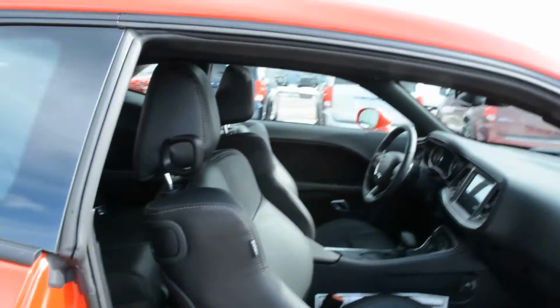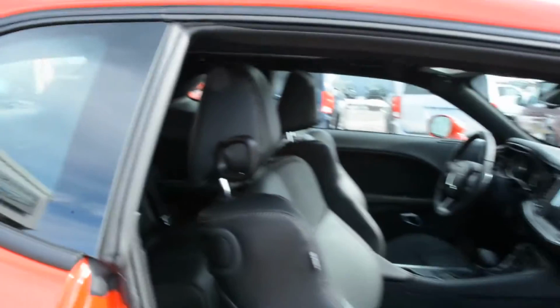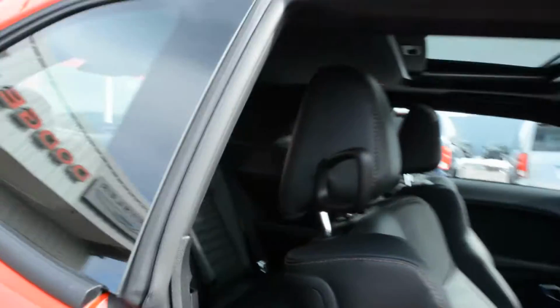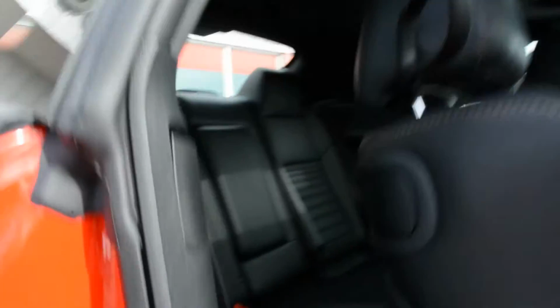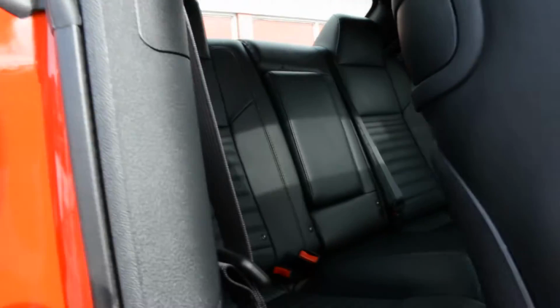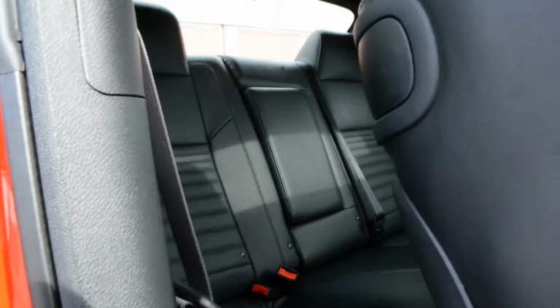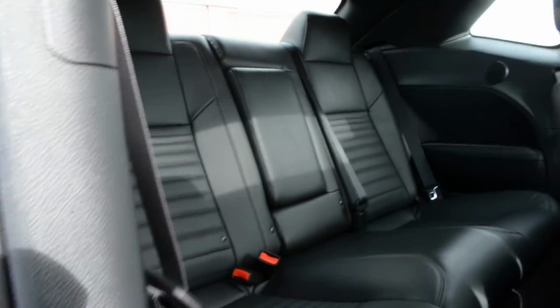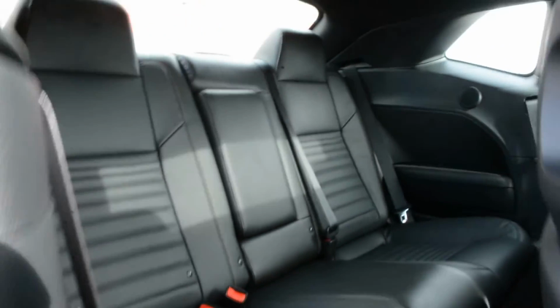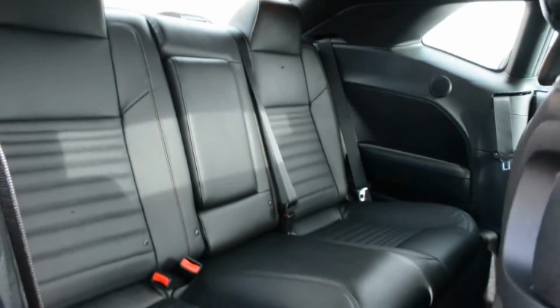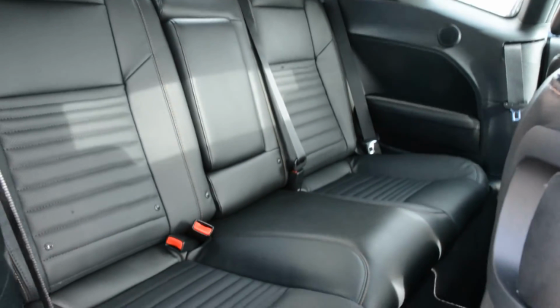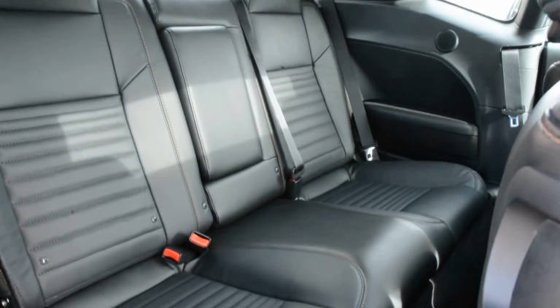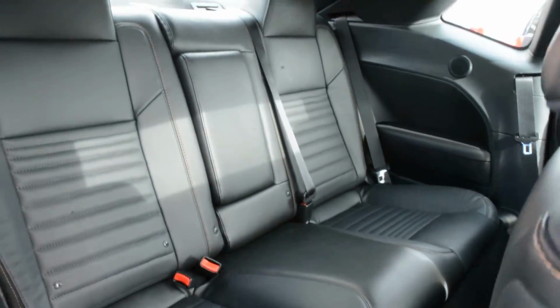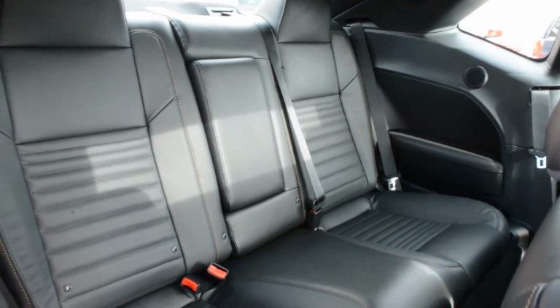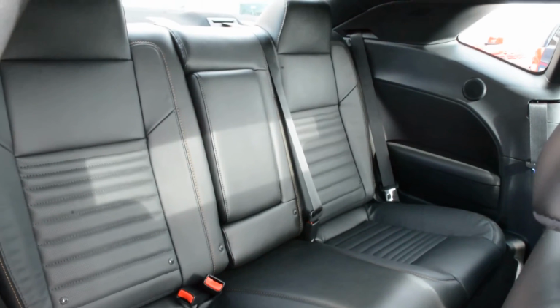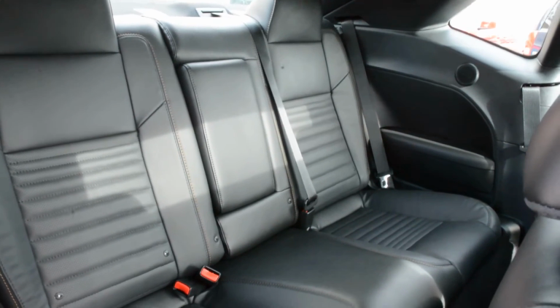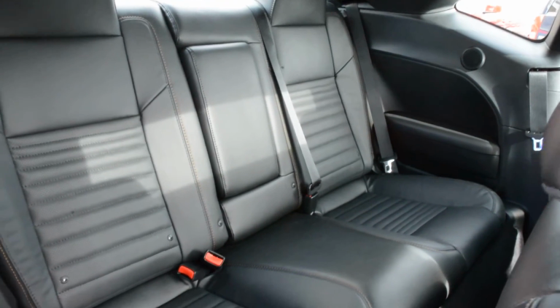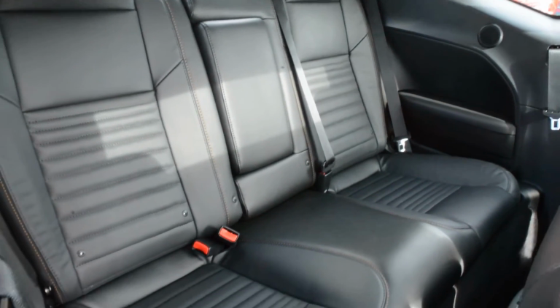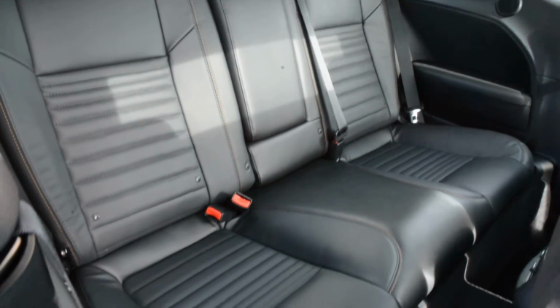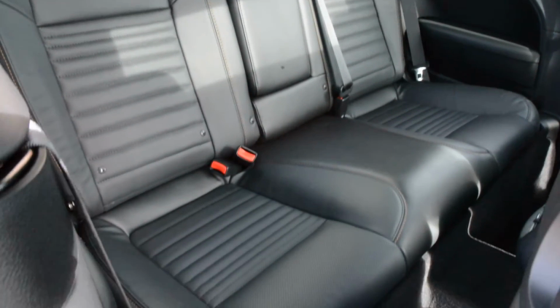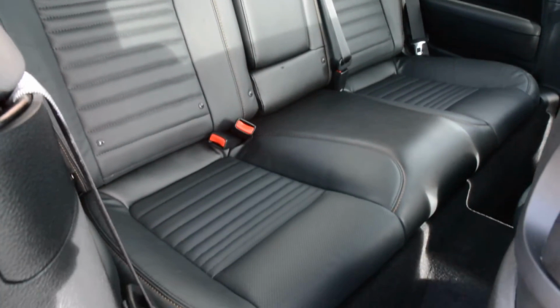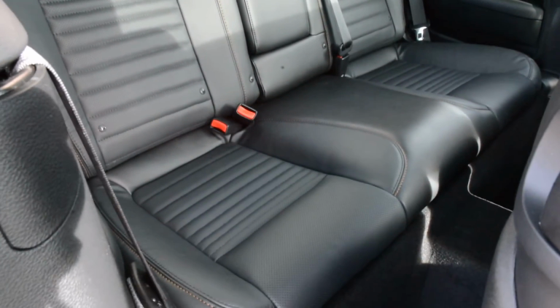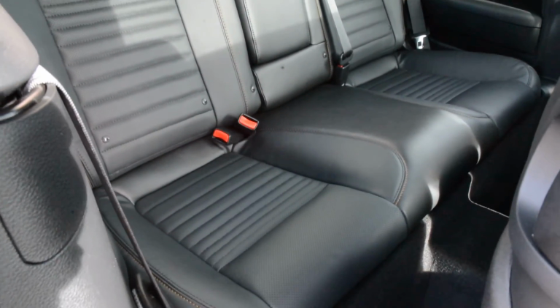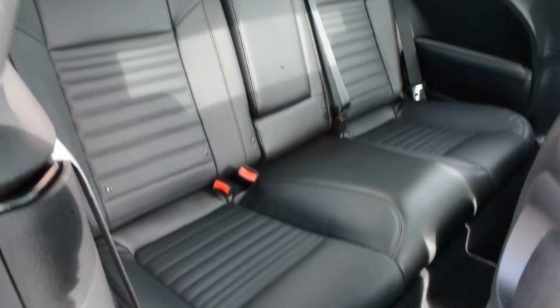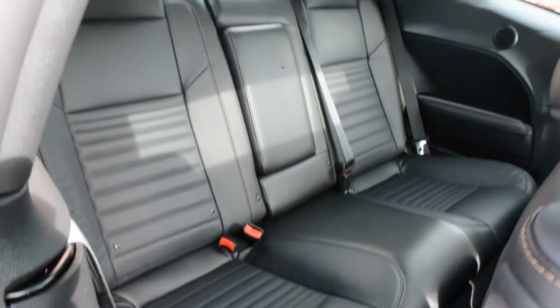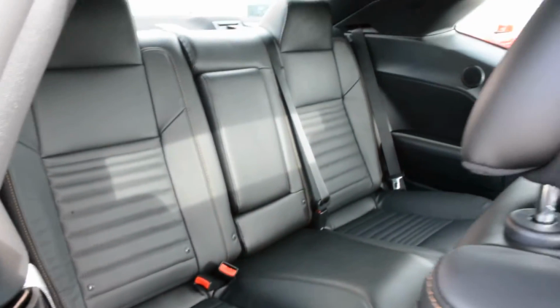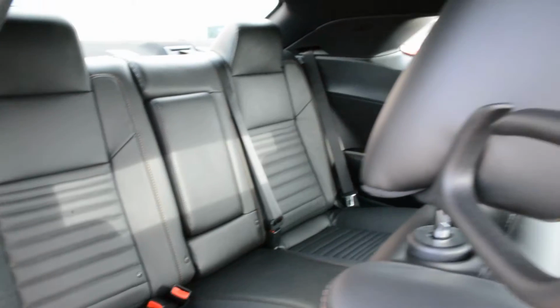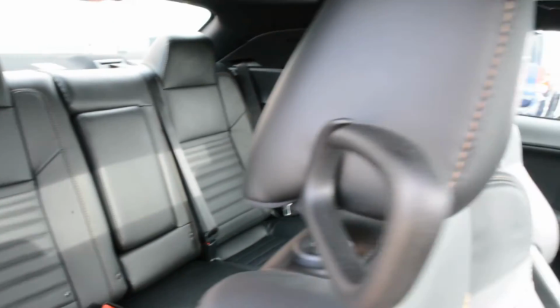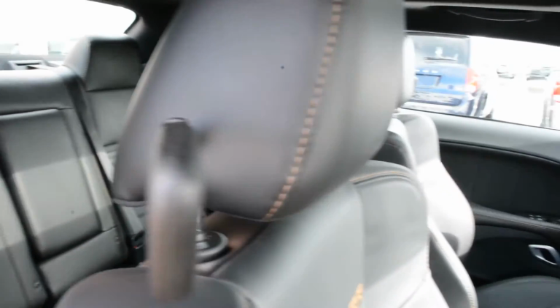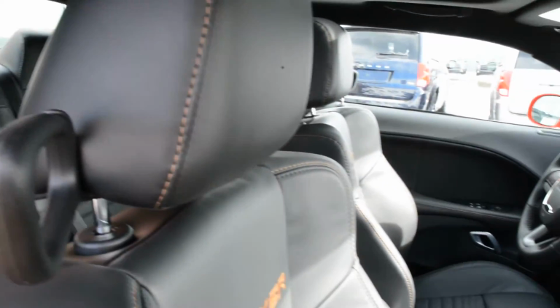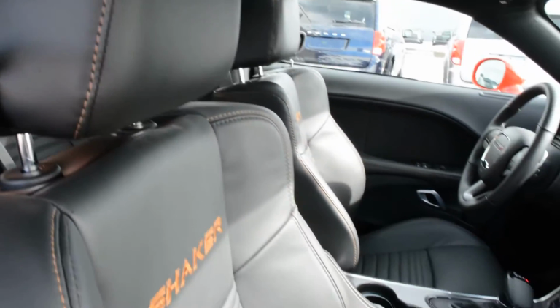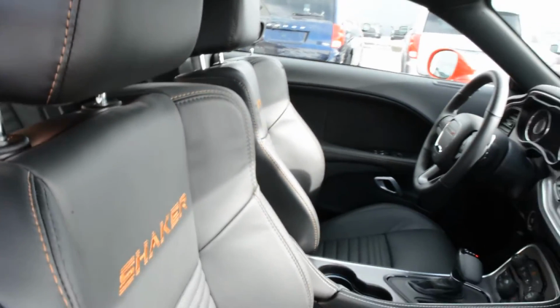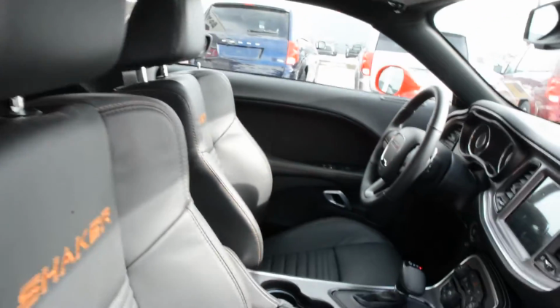Checking out some of the features inside — the model seats up to five passengers. You can get three in the back seat there as you can see. The model also has a leather interior so the seats are very easy to upkeep and maintain.